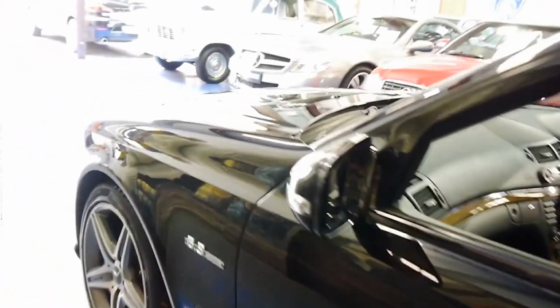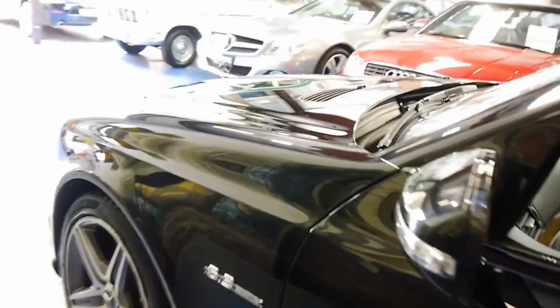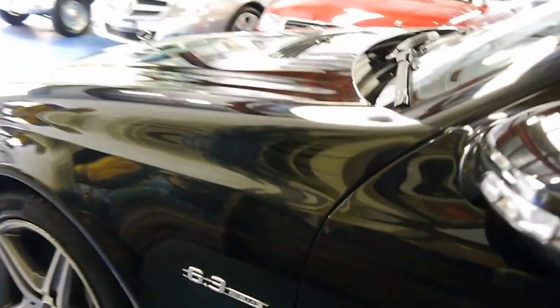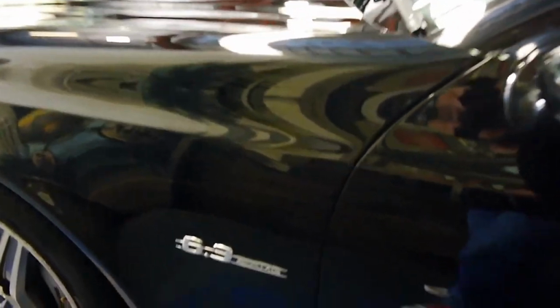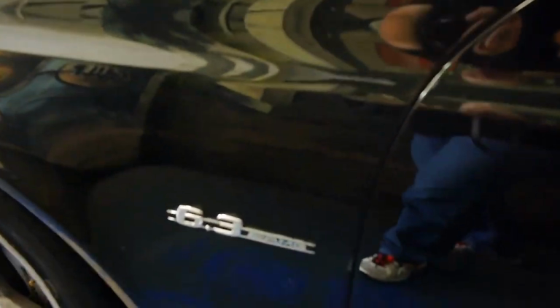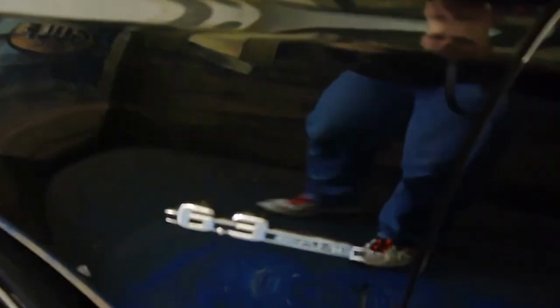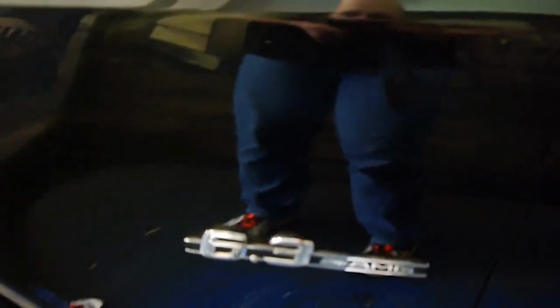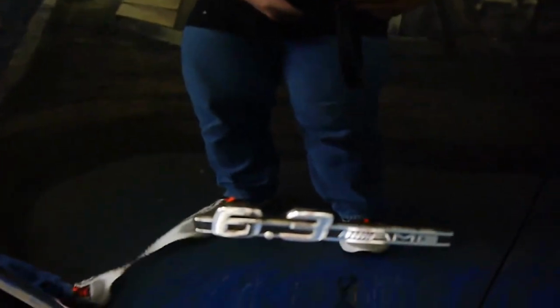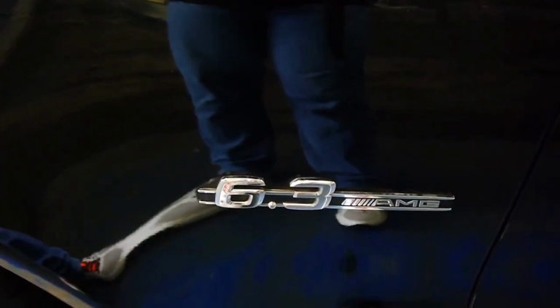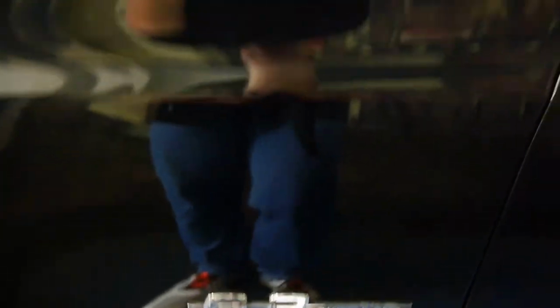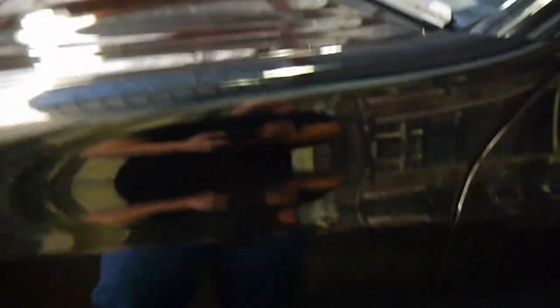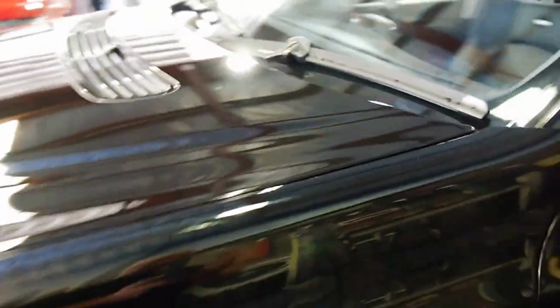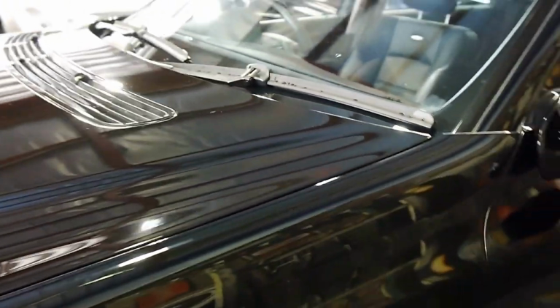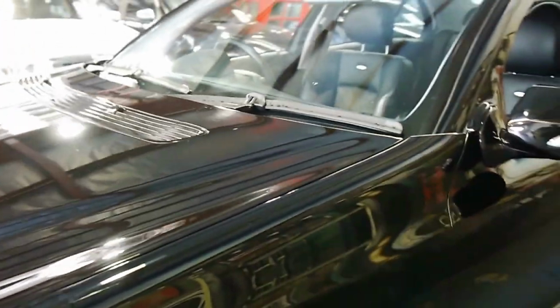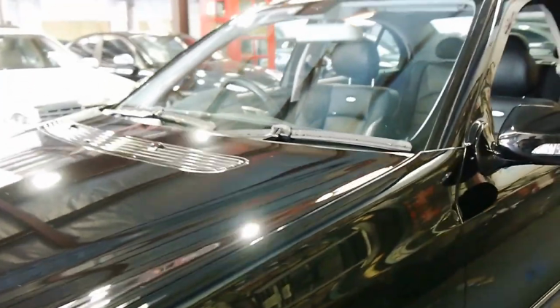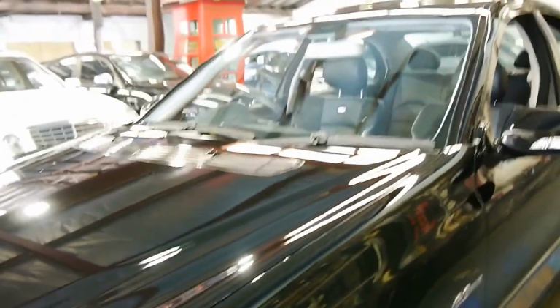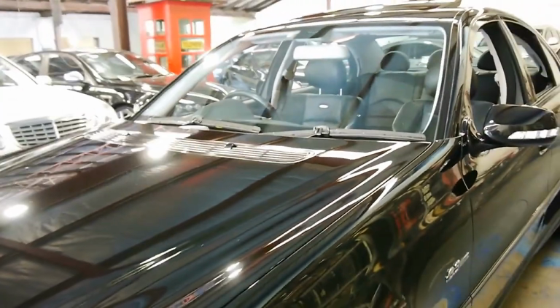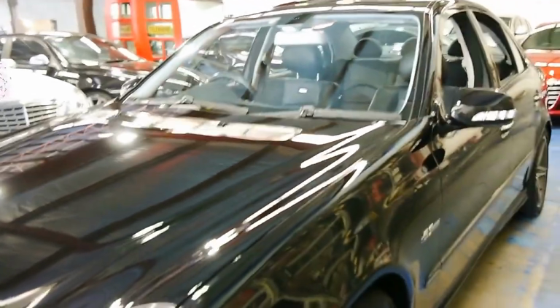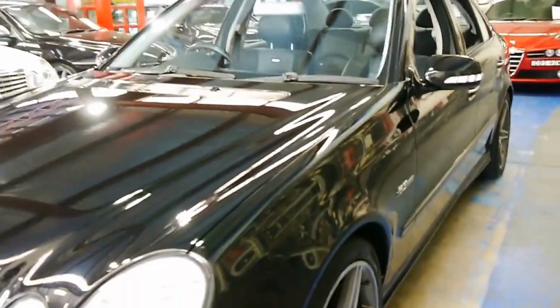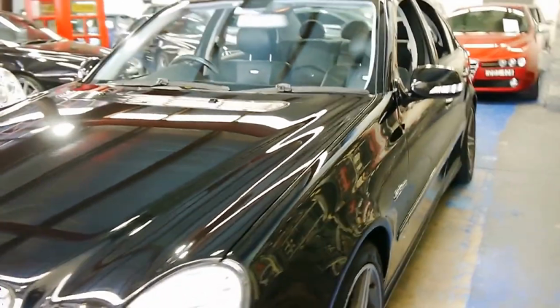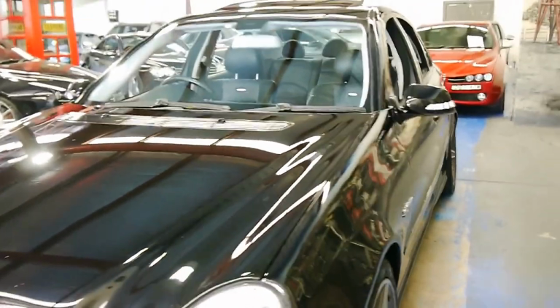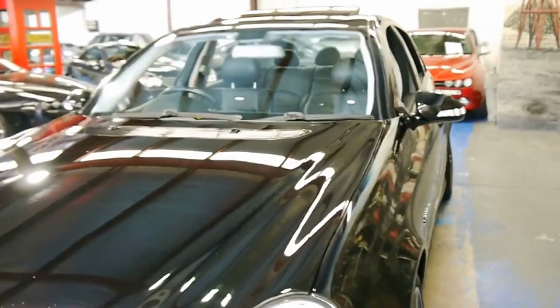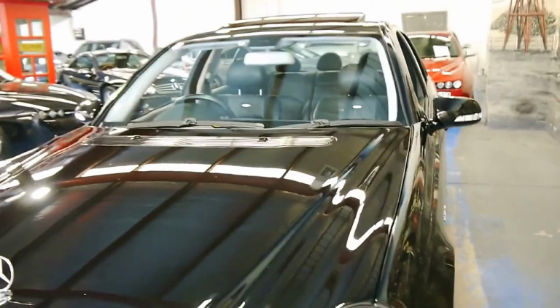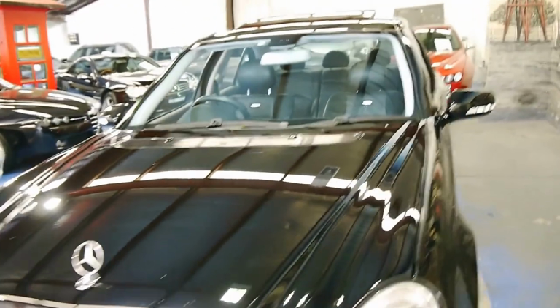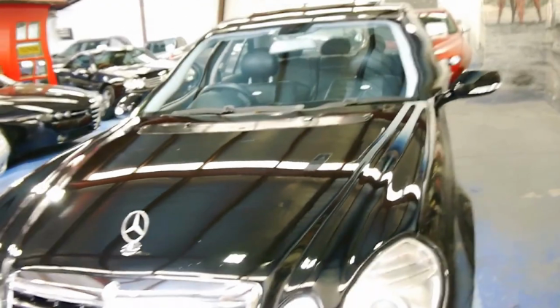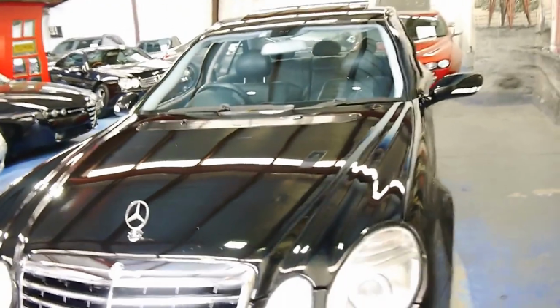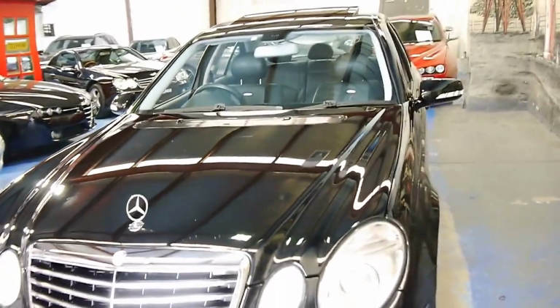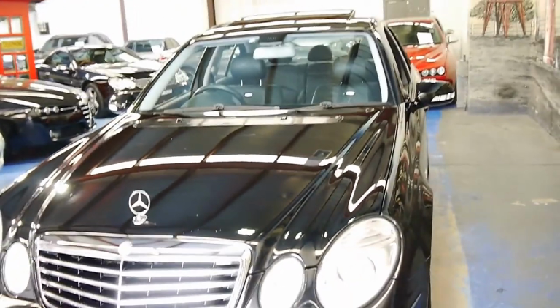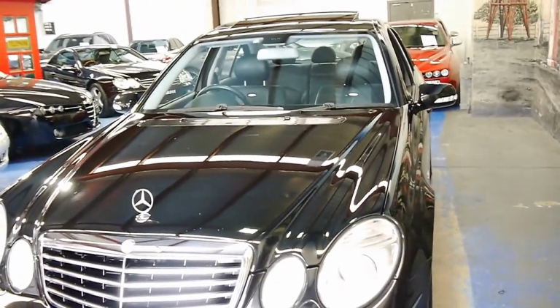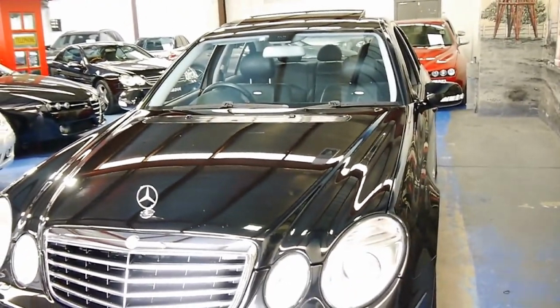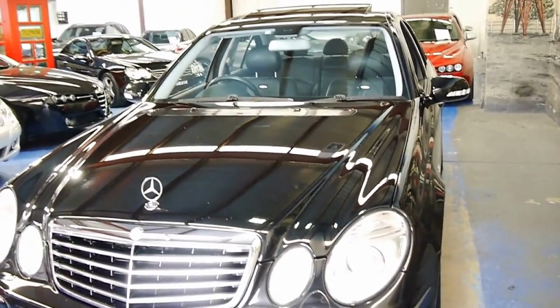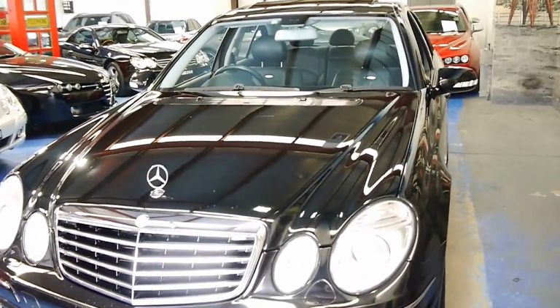Correct AMG badging up here on the front fenders. It's very hard to keep a black car in good condition, and this one is very, very tidy.